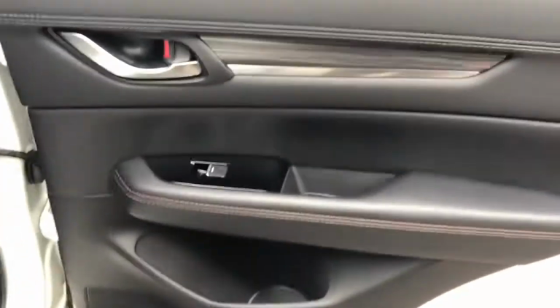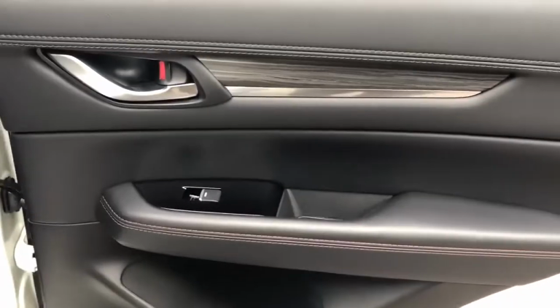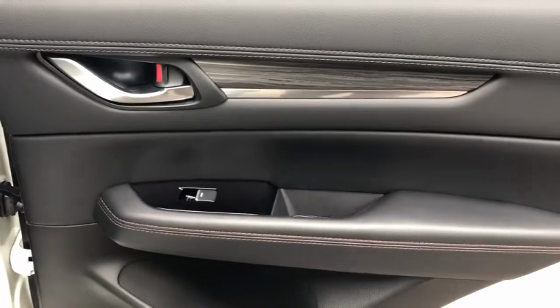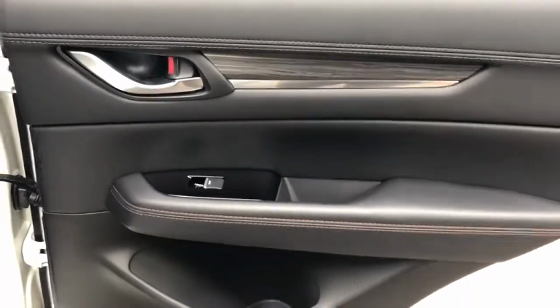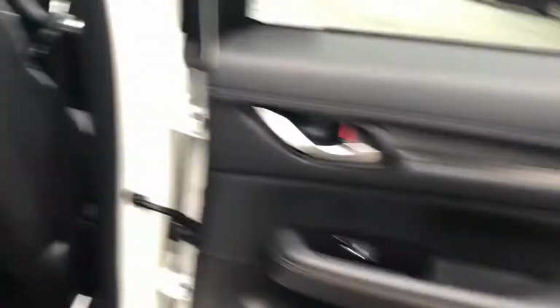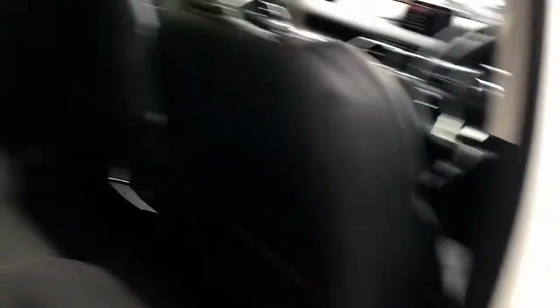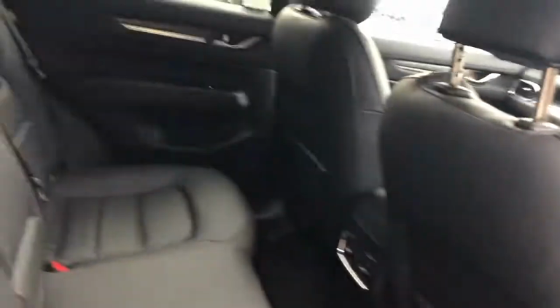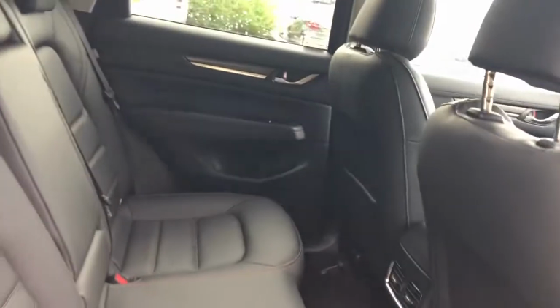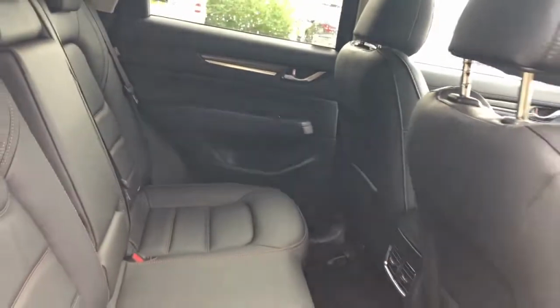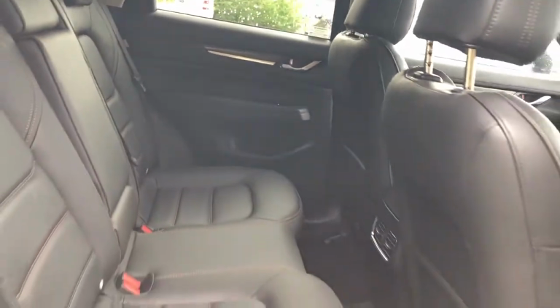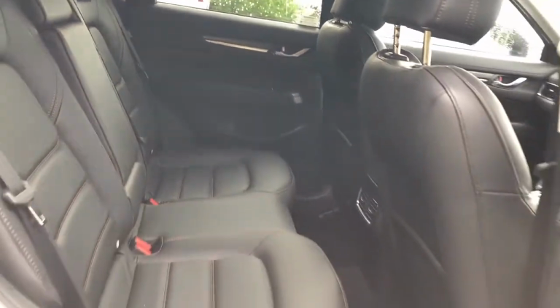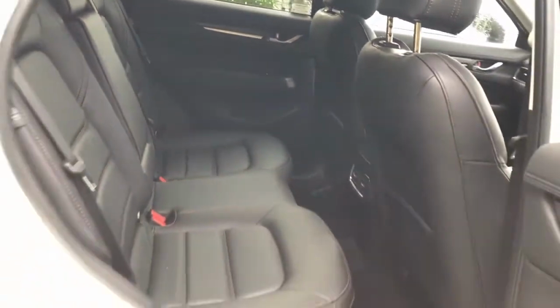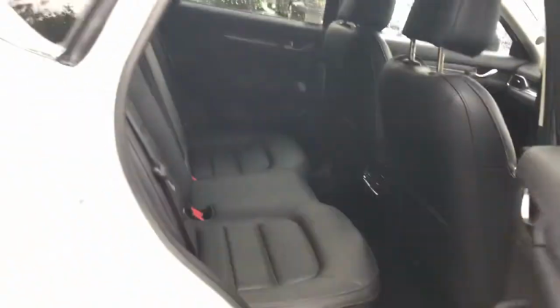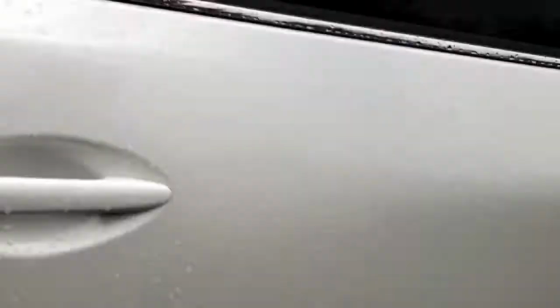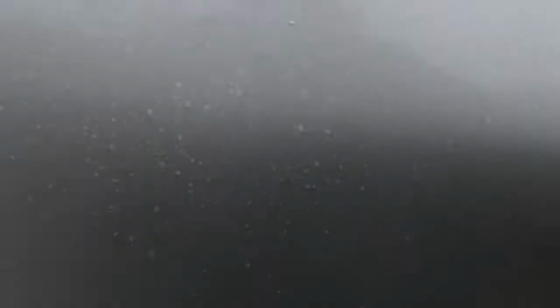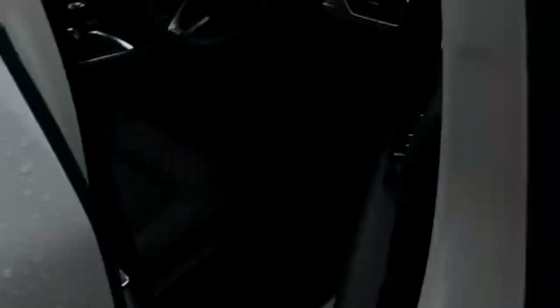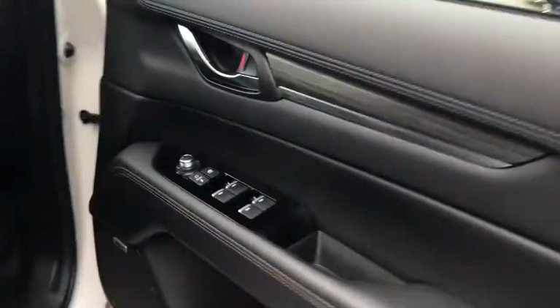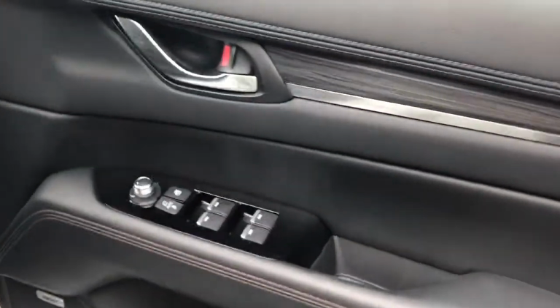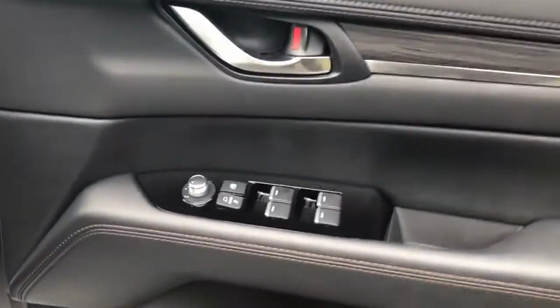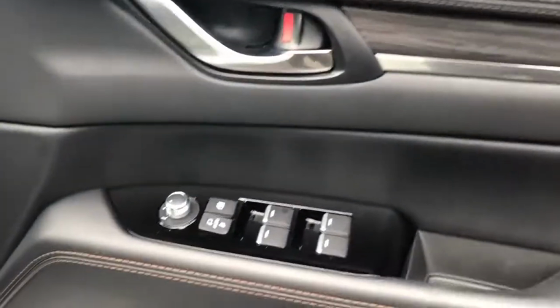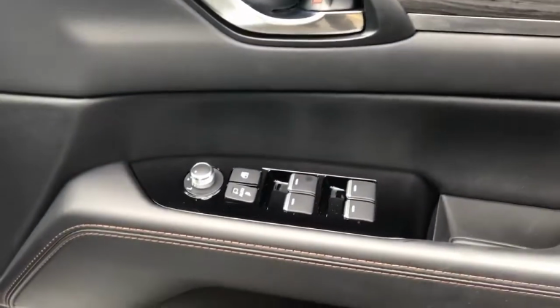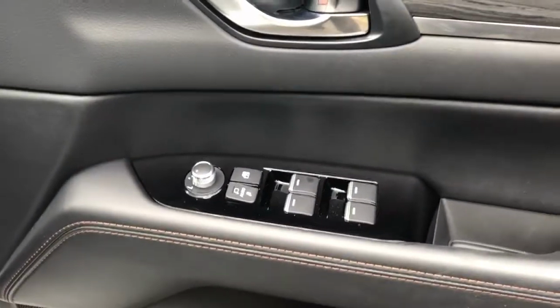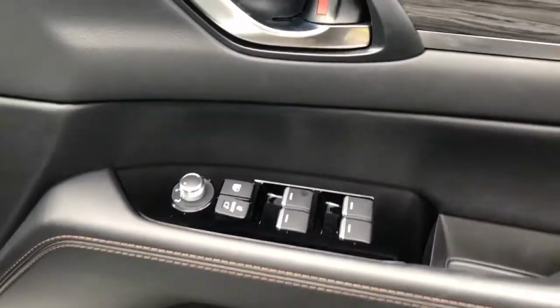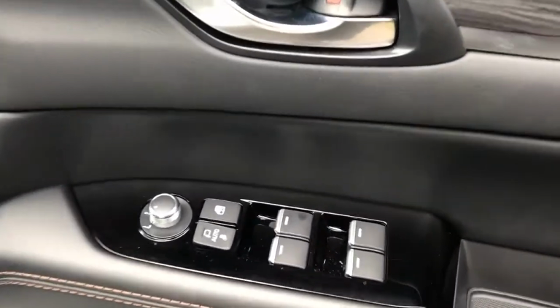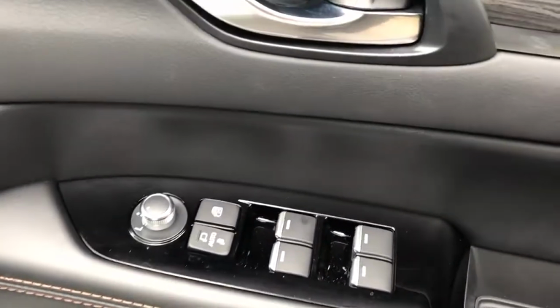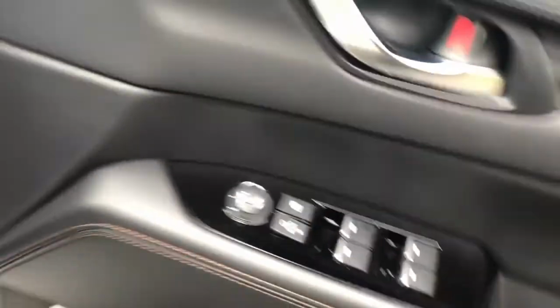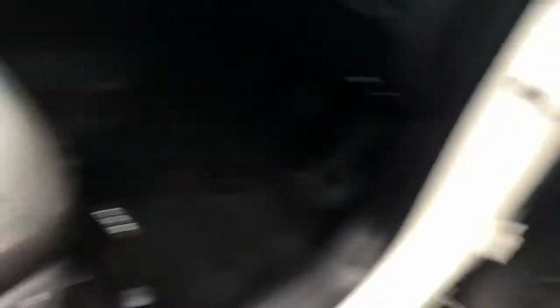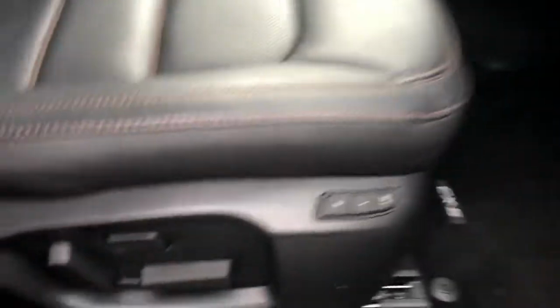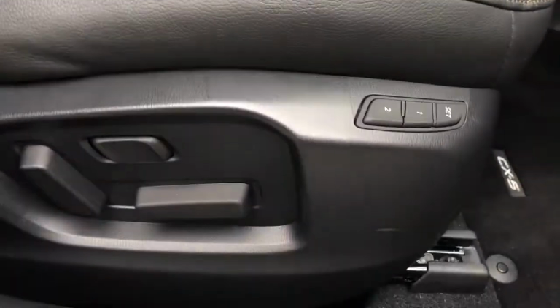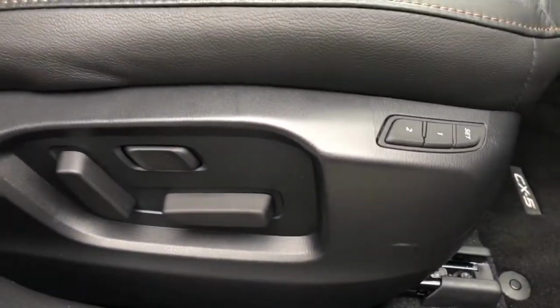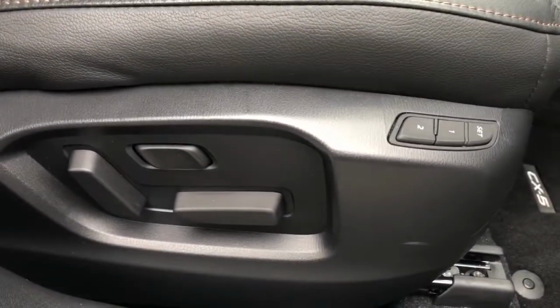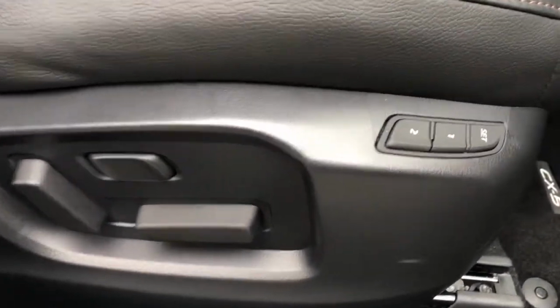There are rear electric windows, leather seats with ISO-fixed tethers, front electric windows and power fold wing mirrors. Electric controls are also present on the driver's seat.